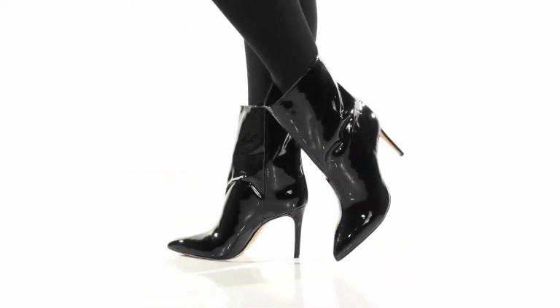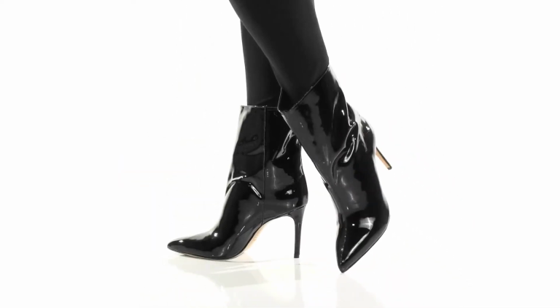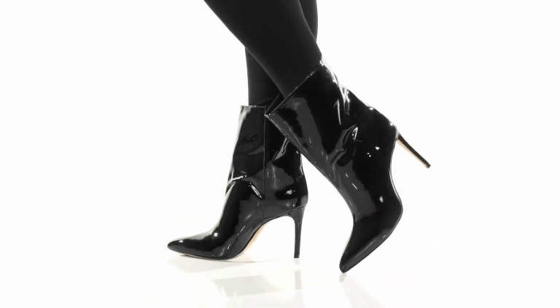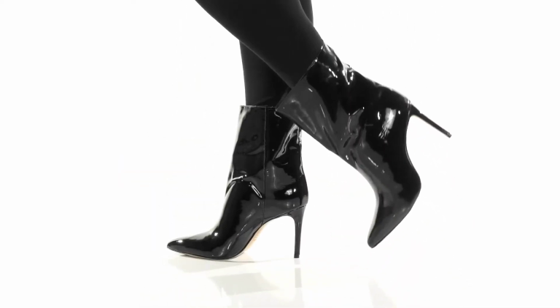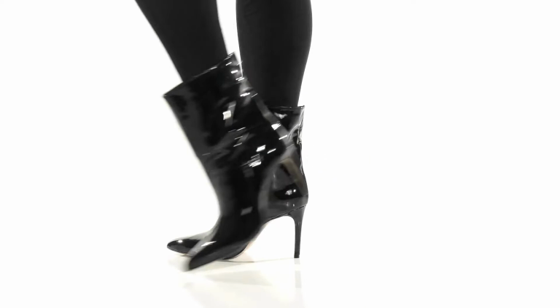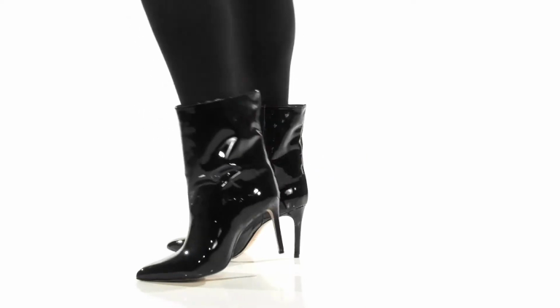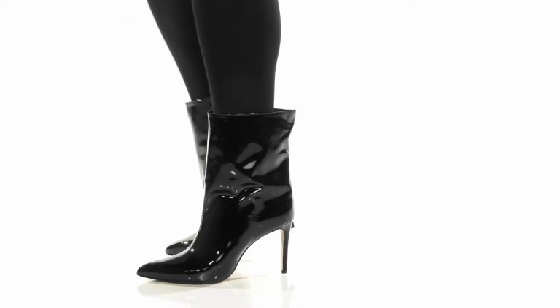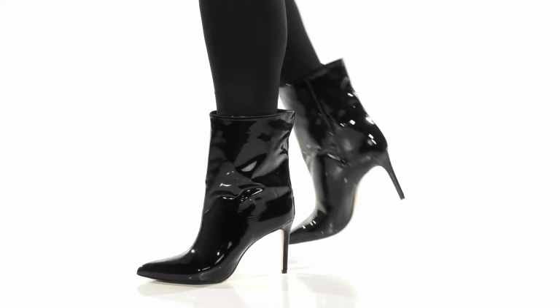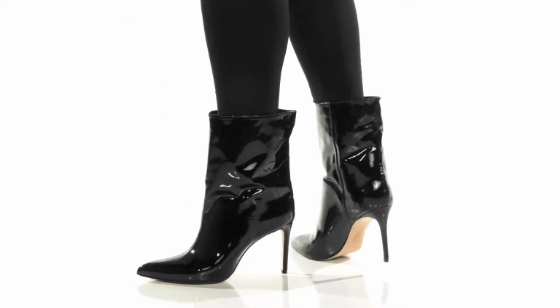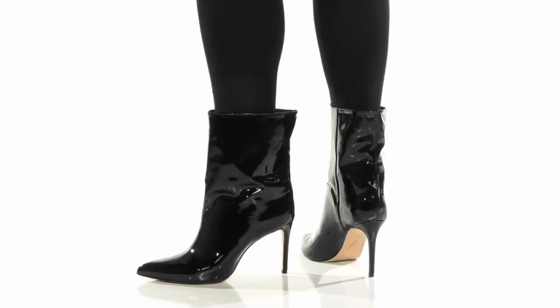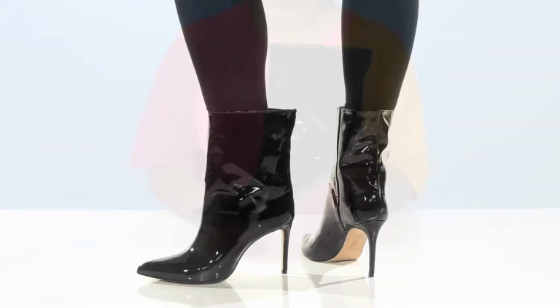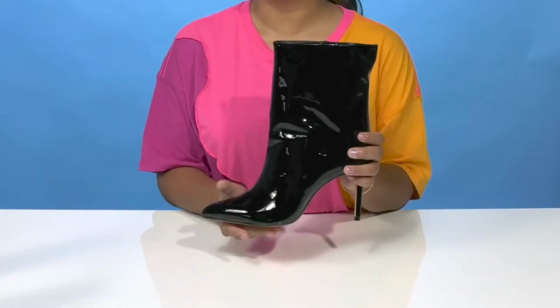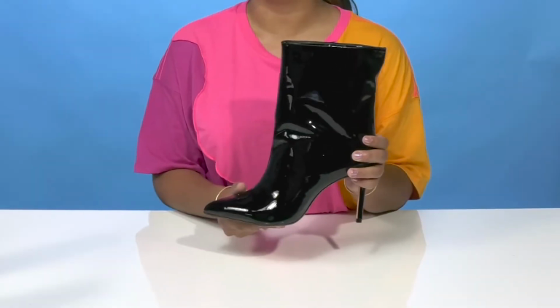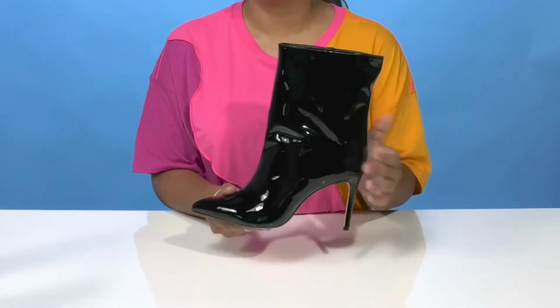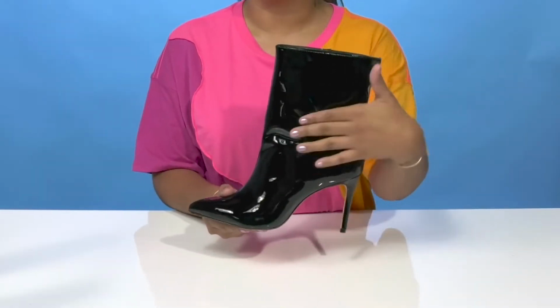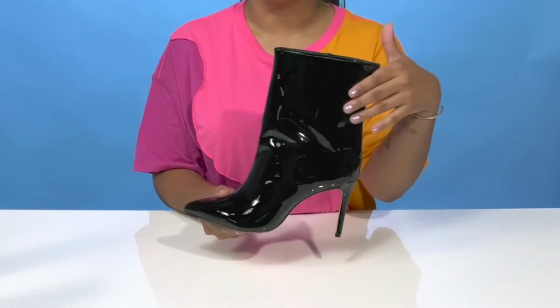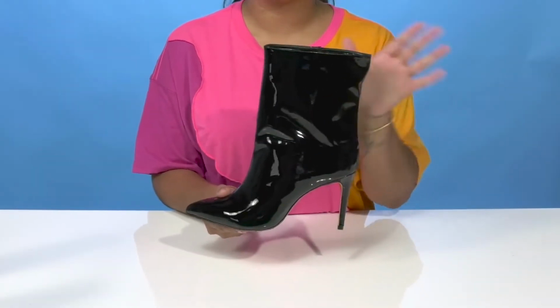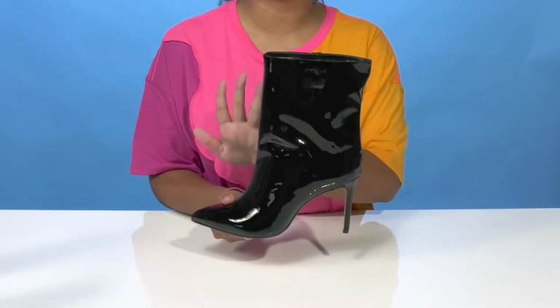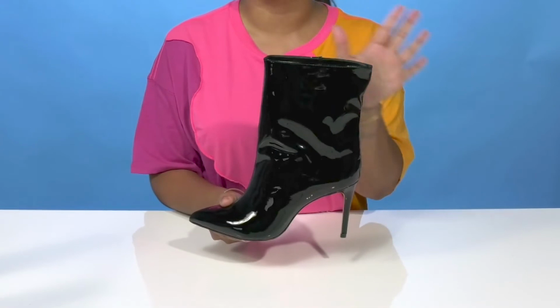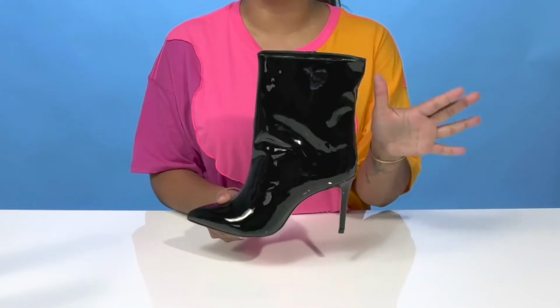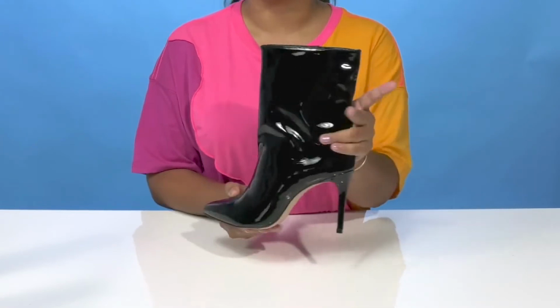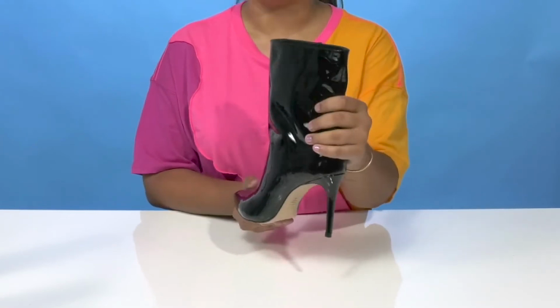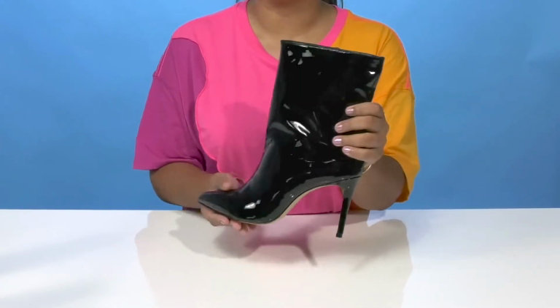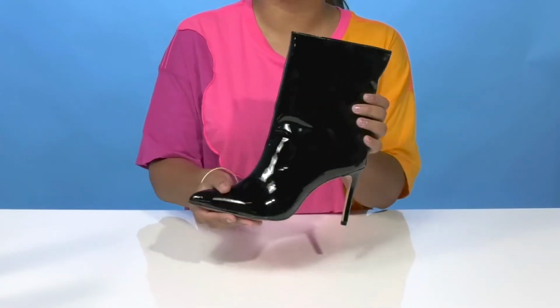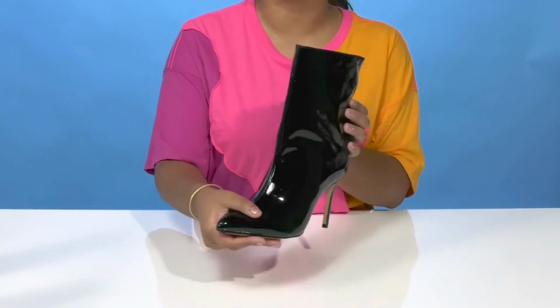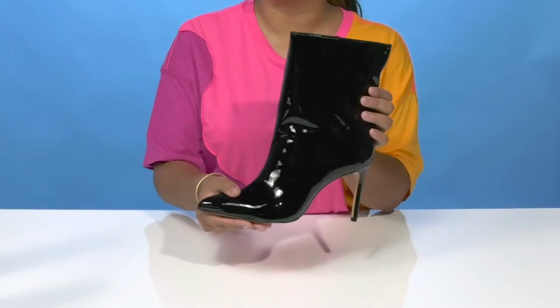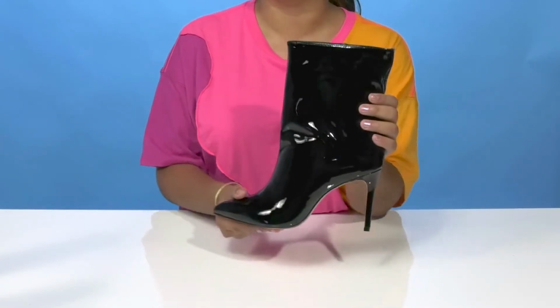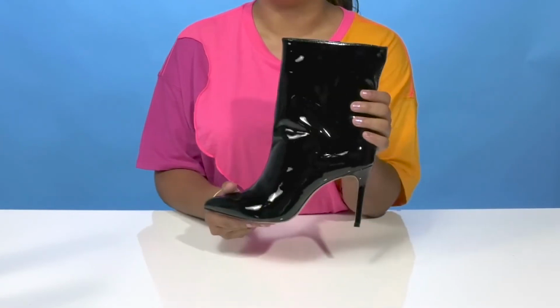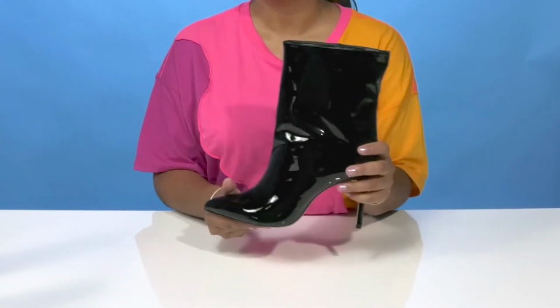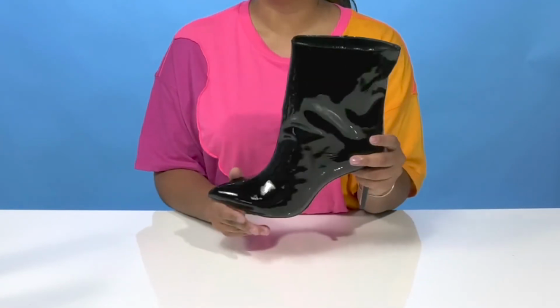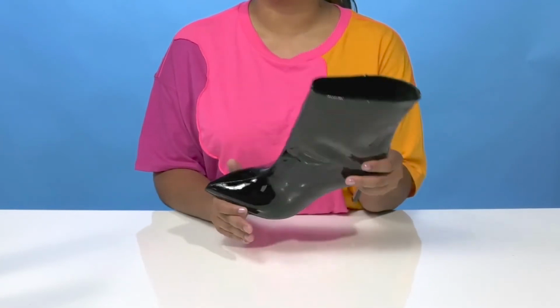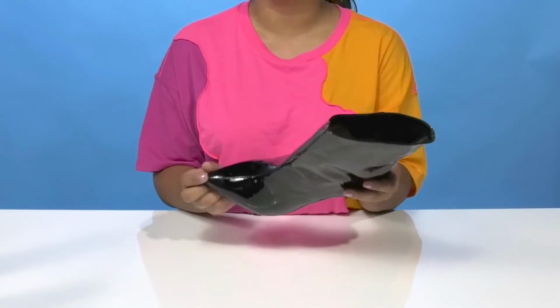Embrace a bold look when you rock the Maya Boots by Shoots. You'll absolutely love this synthetic upper that gives you quite a glossy shine. It is sure to stand out in the crowd.